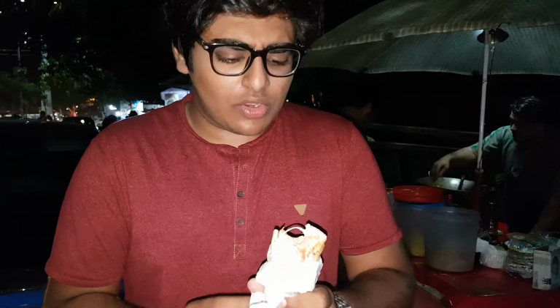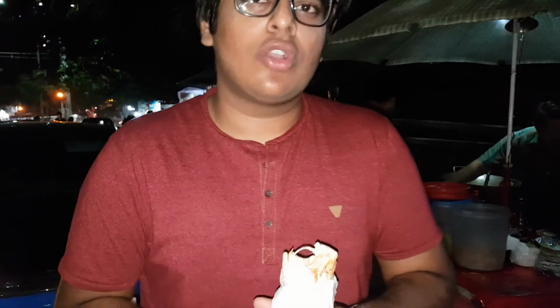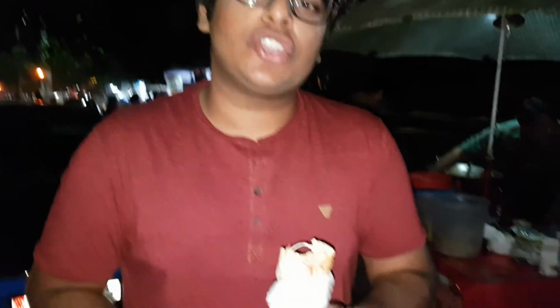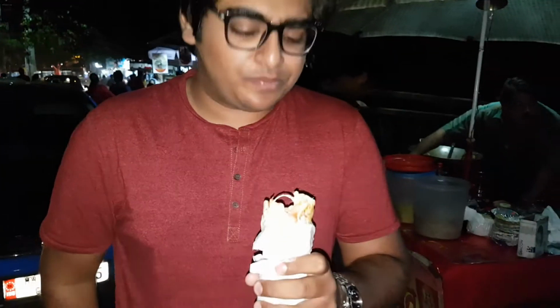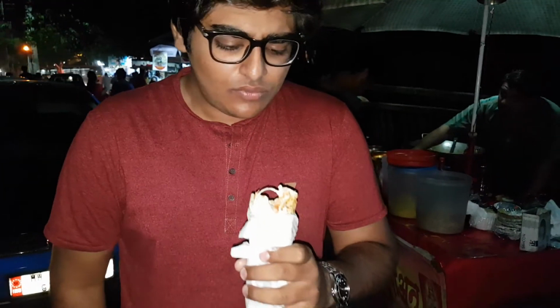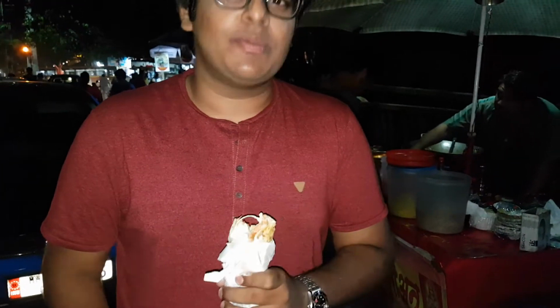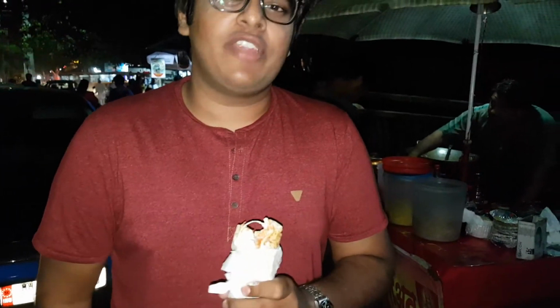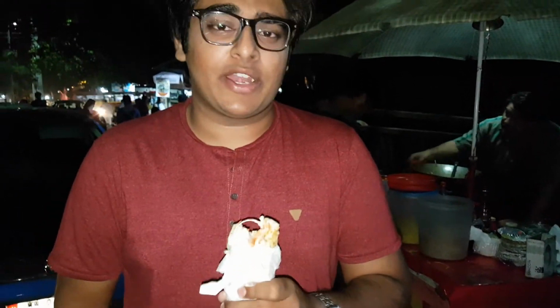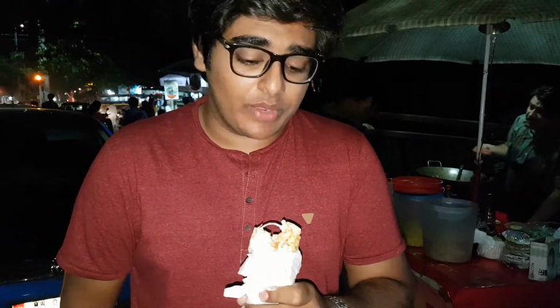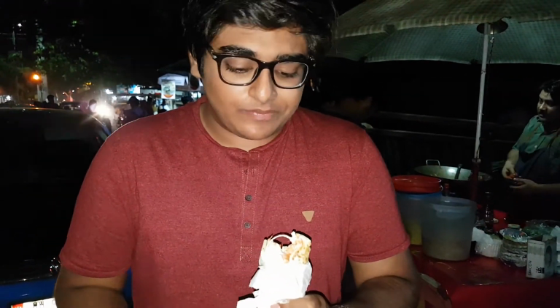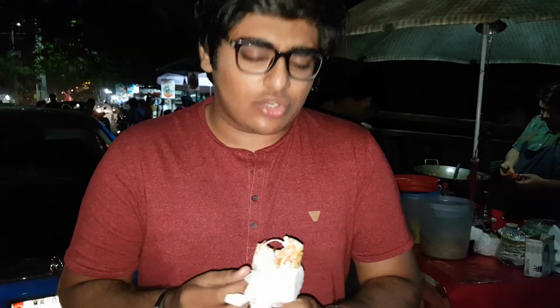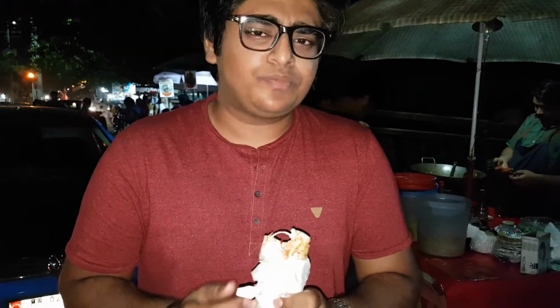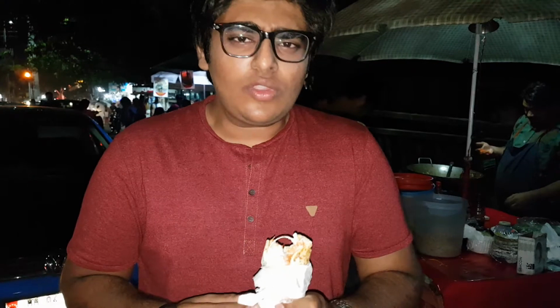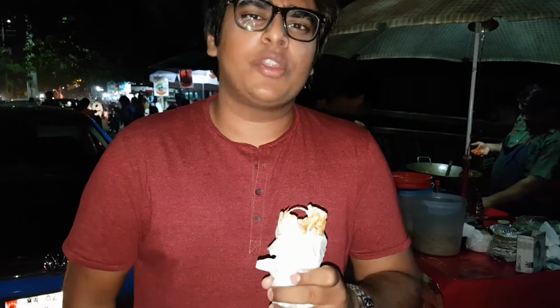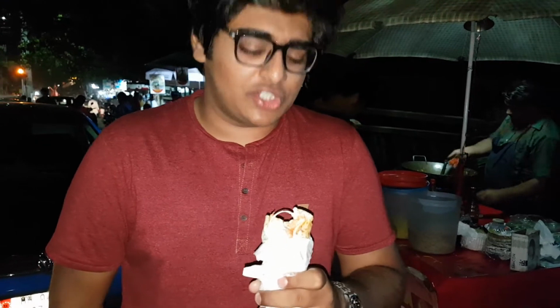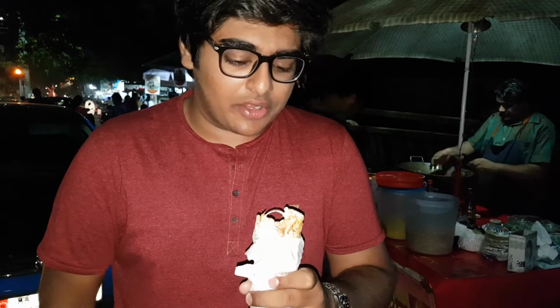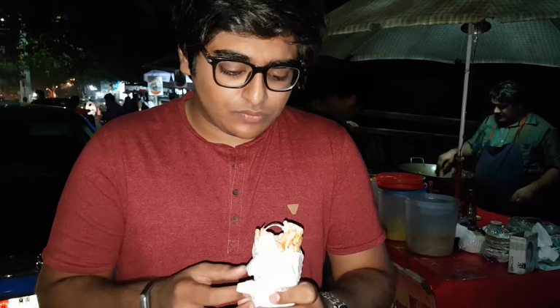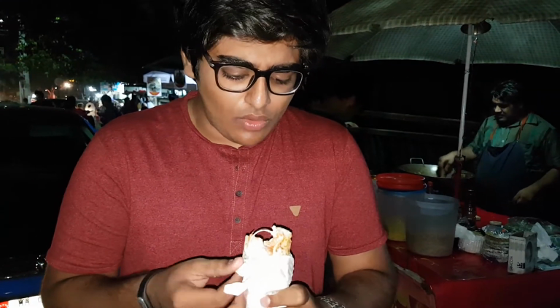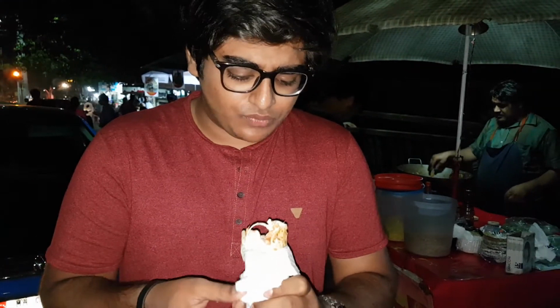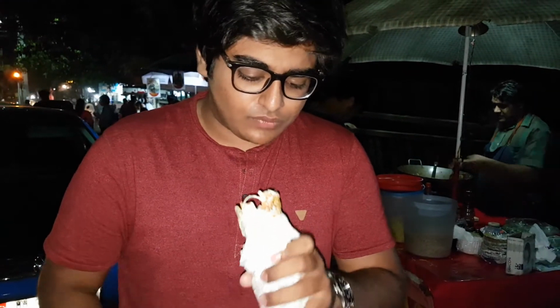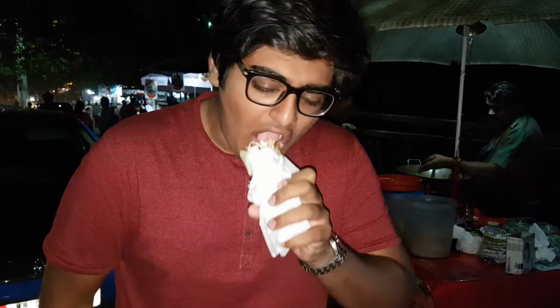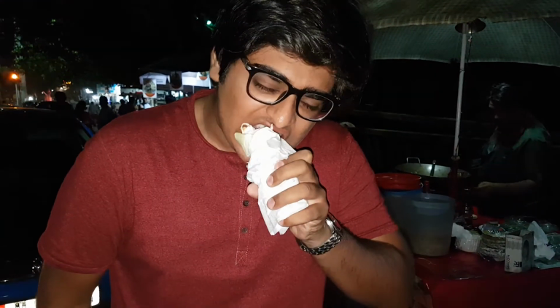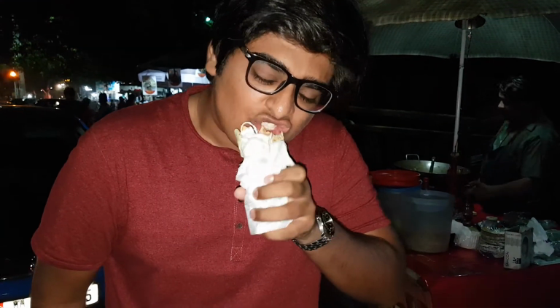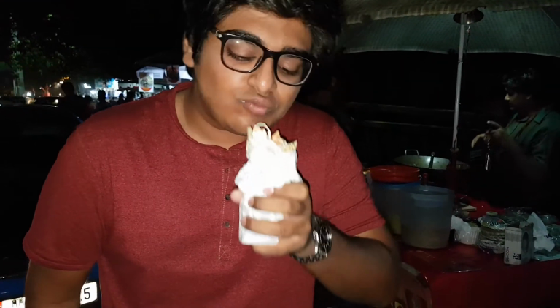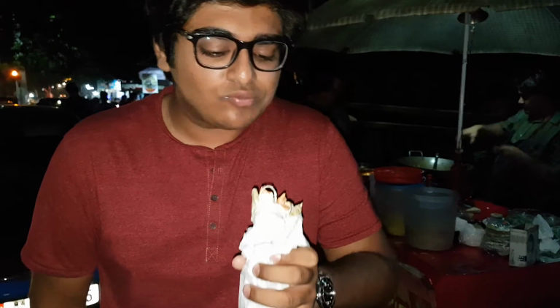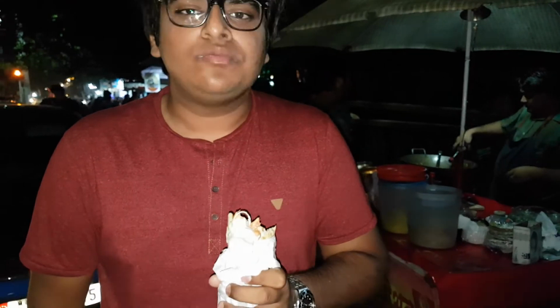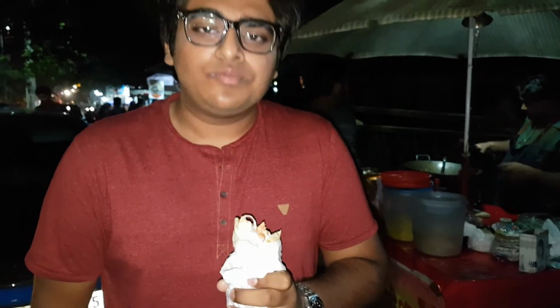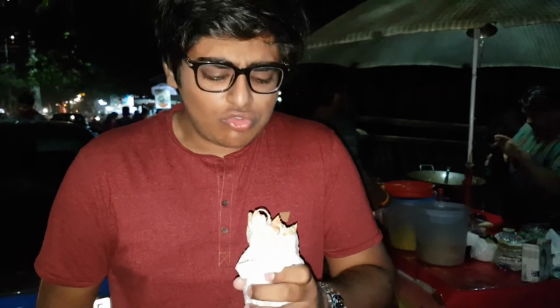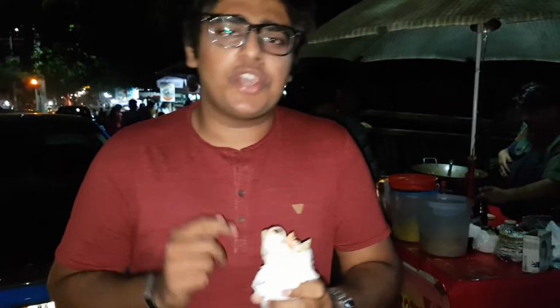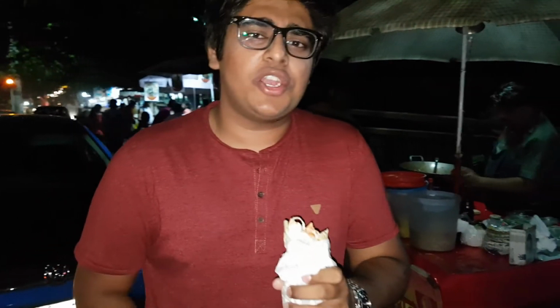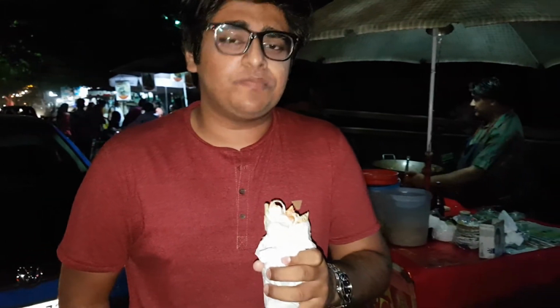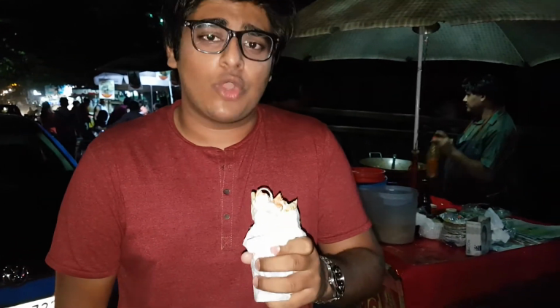It has got a good taste to it, it is better than we had expected it to be, it has got the proper spices and the chicken is really tender and moist.